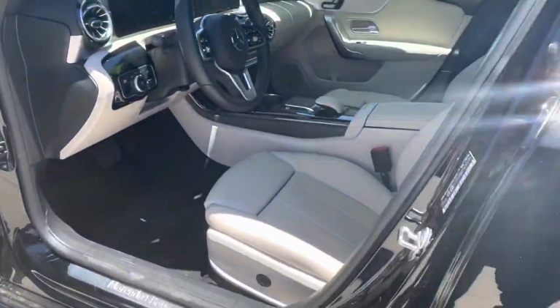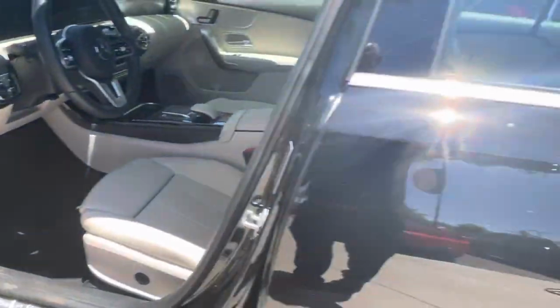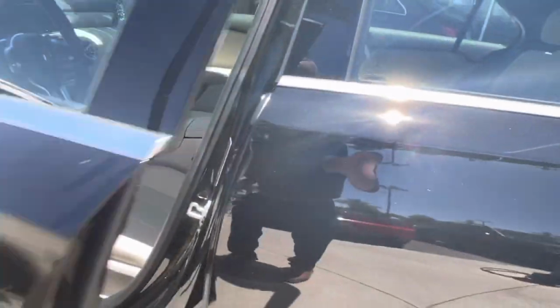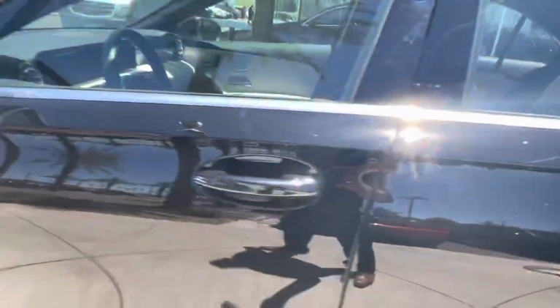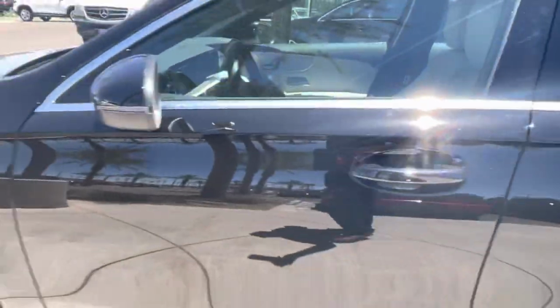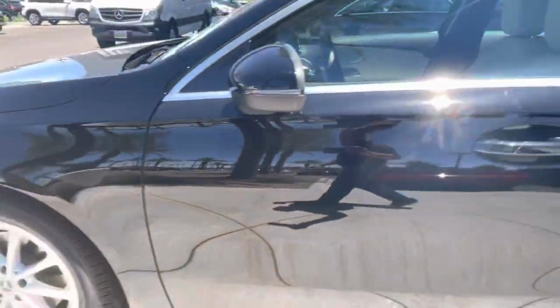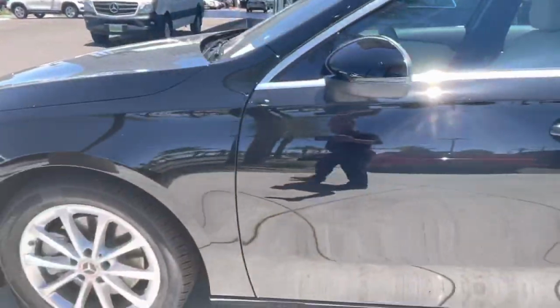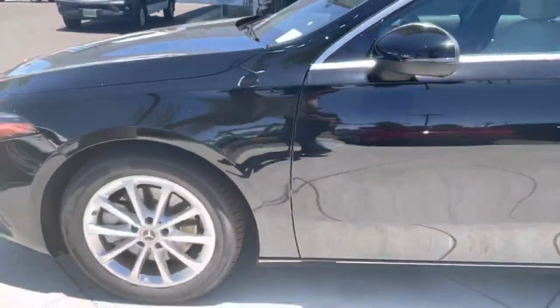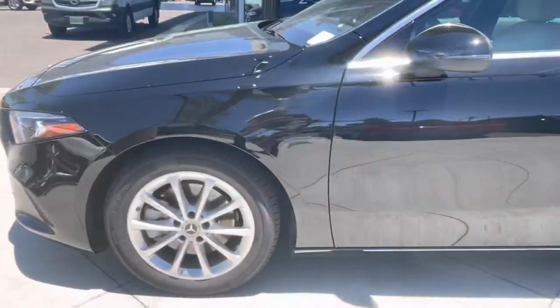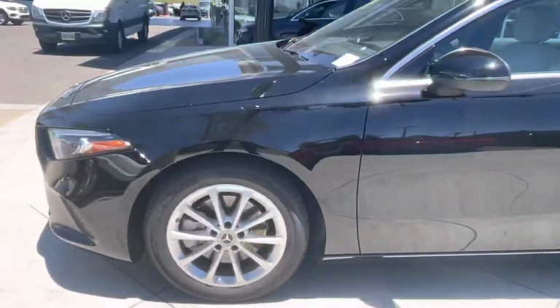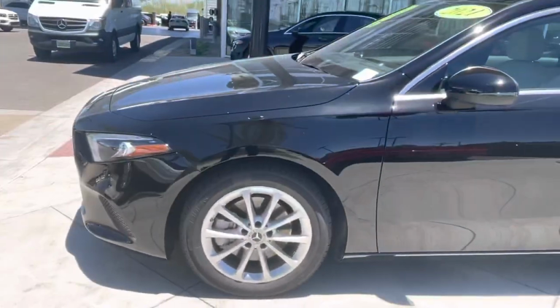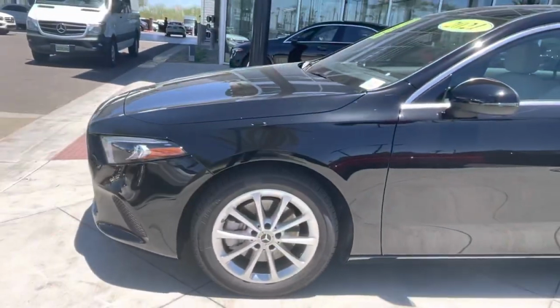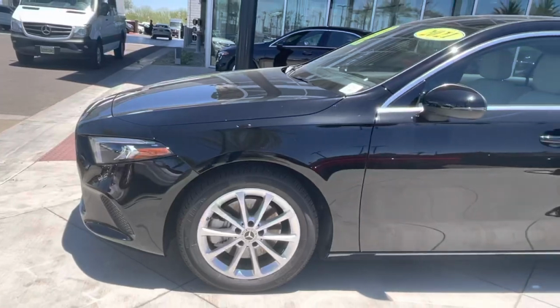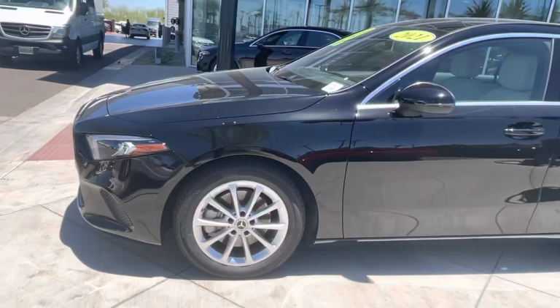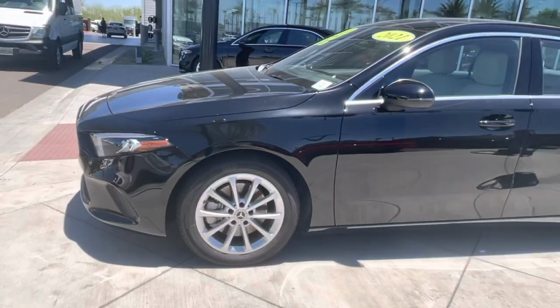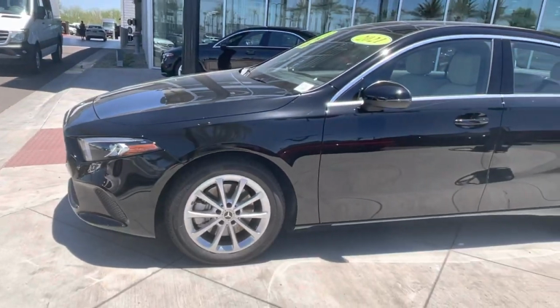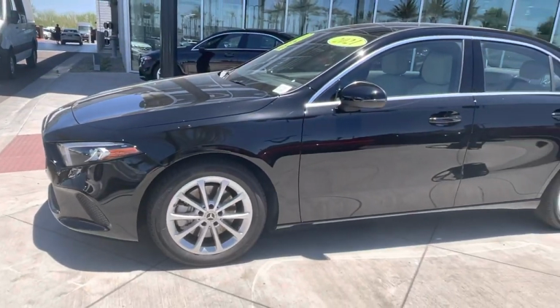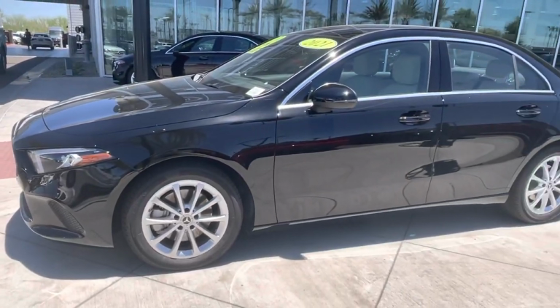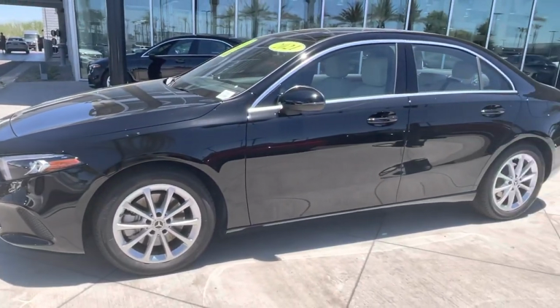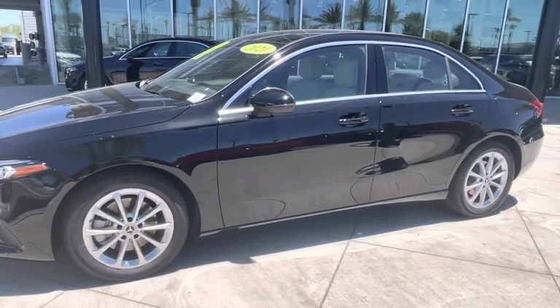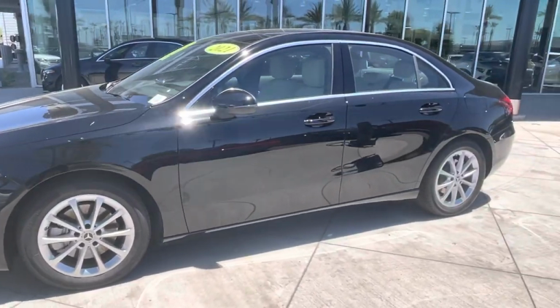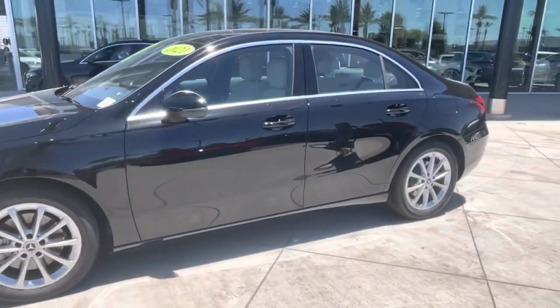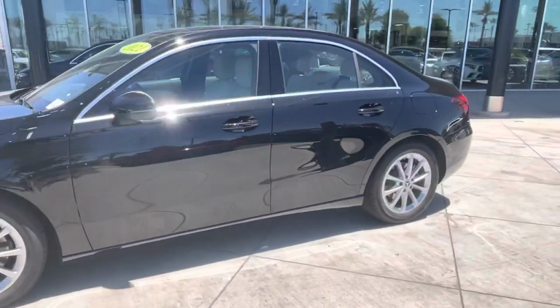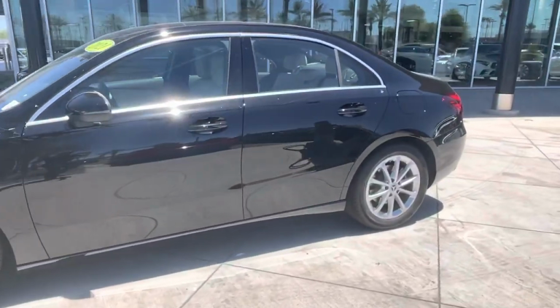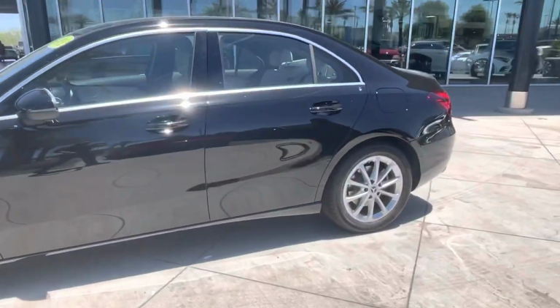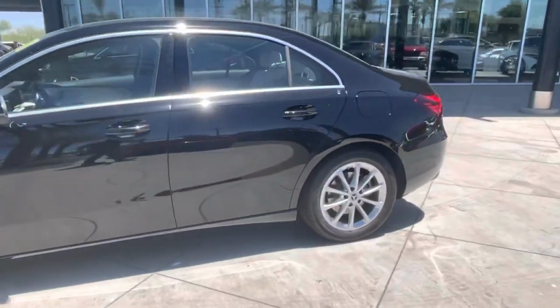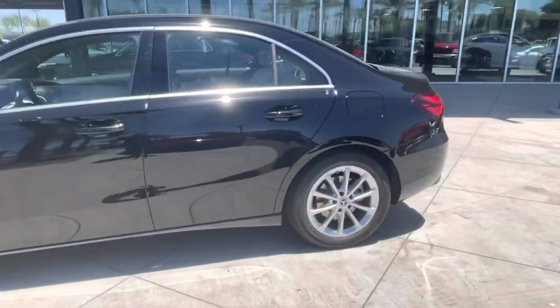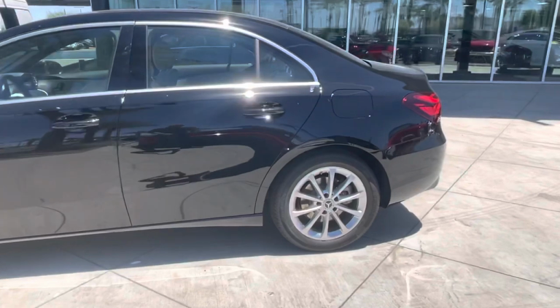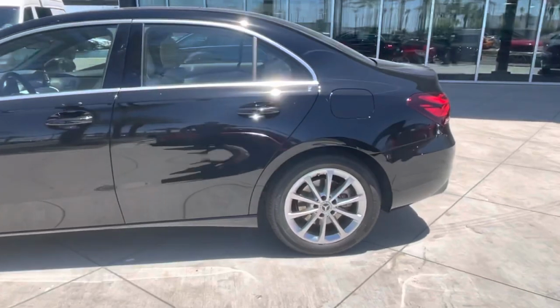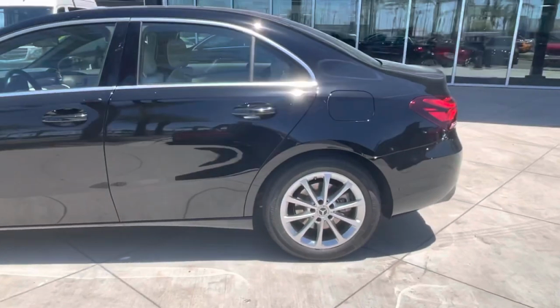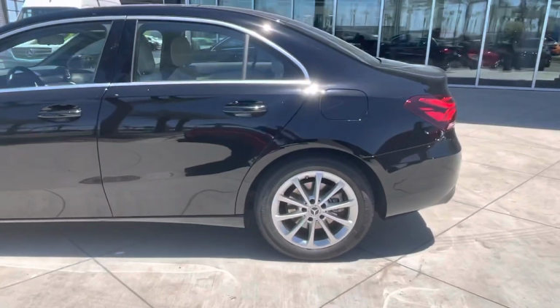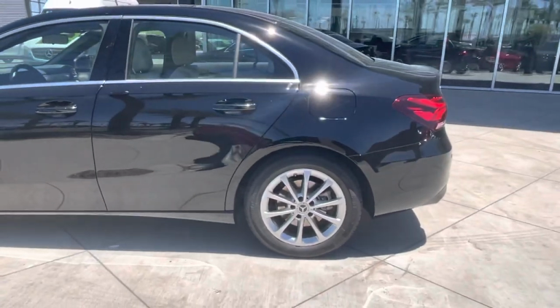Very nice, well-built car. This vehicle has run-flat tires, so there is no spare tire. You can drive with a flat tire for about 50 to 60 miles.